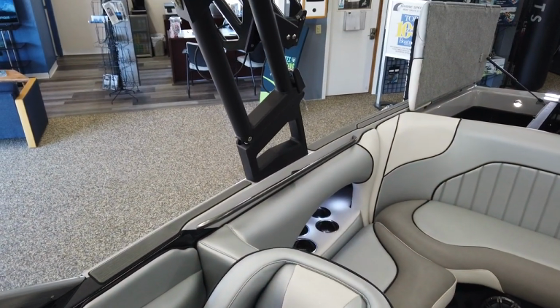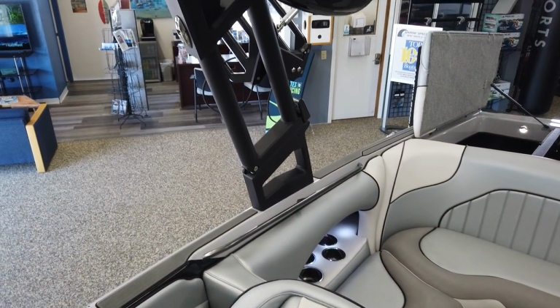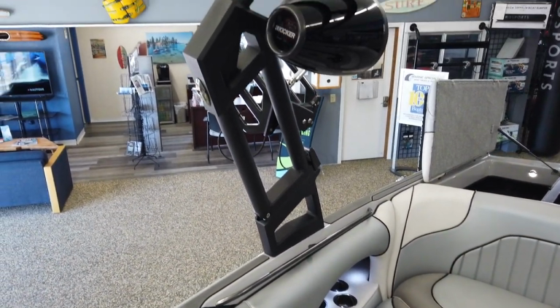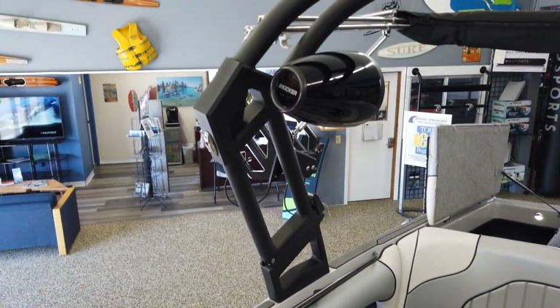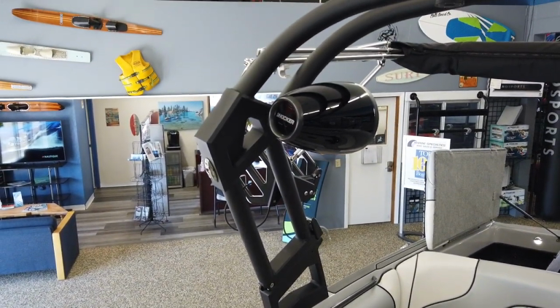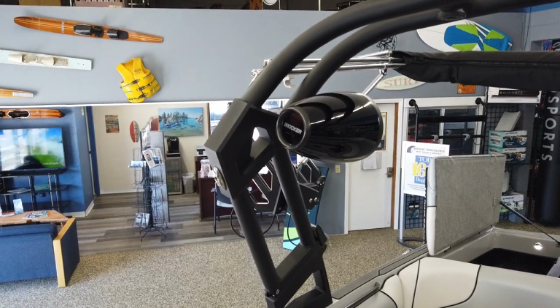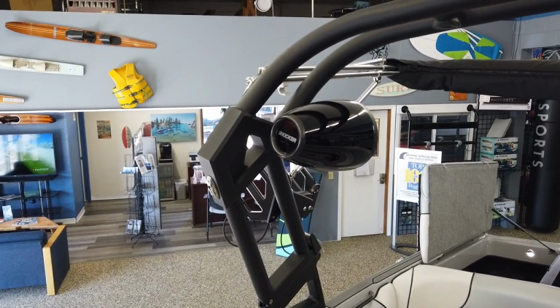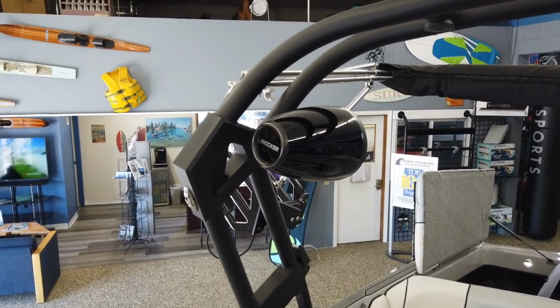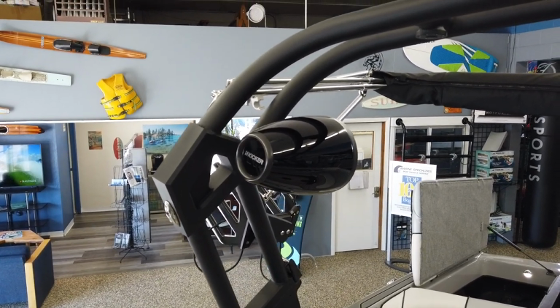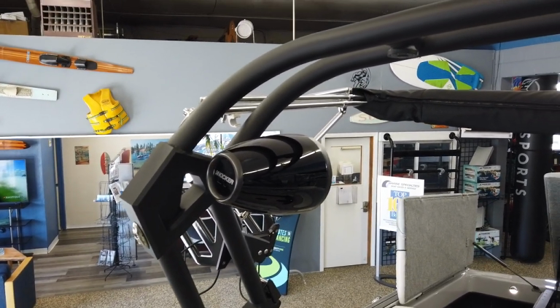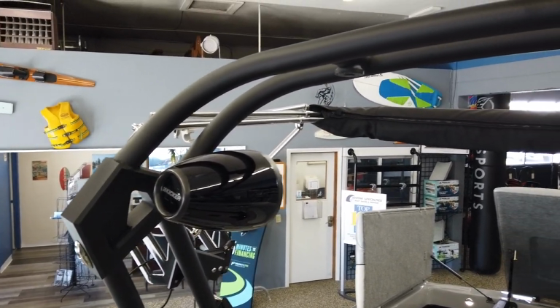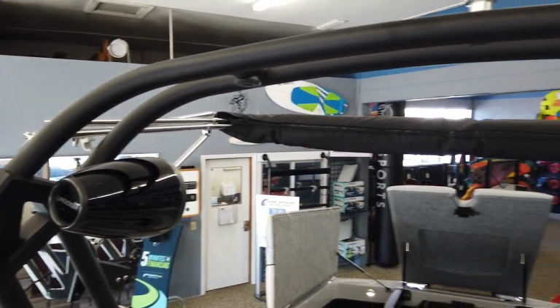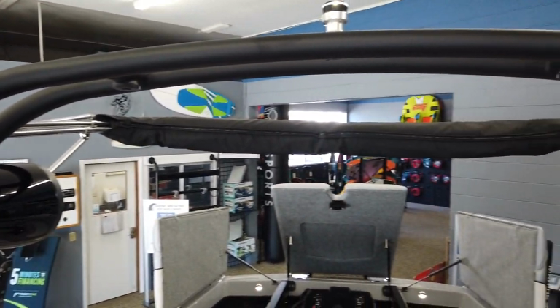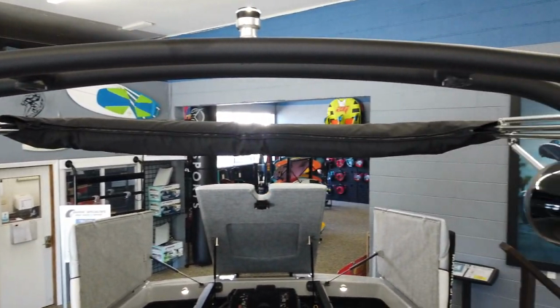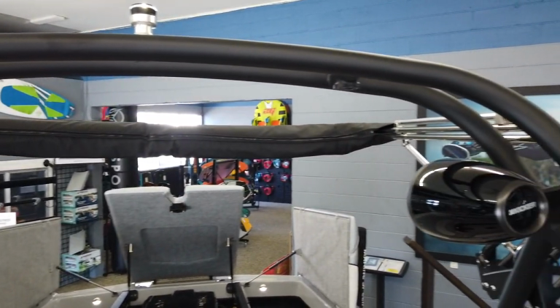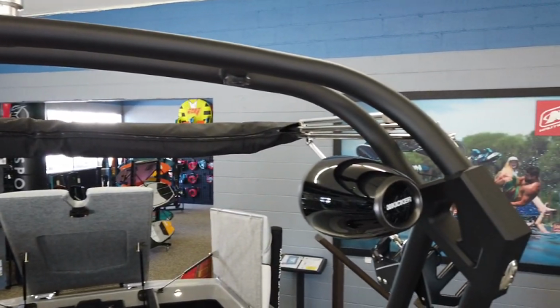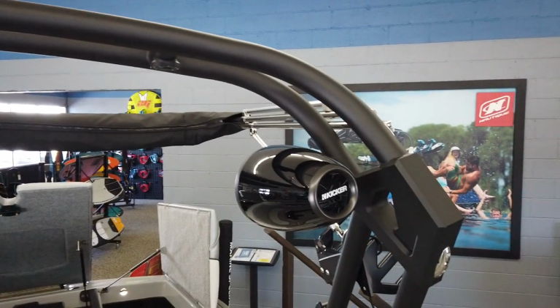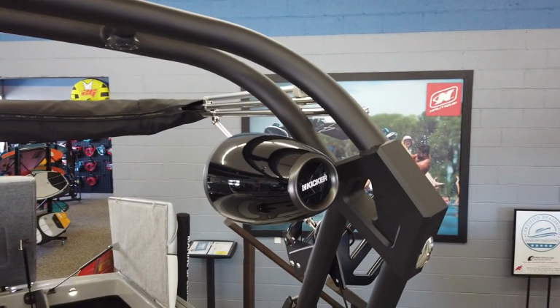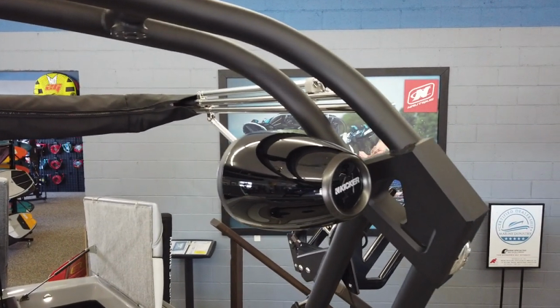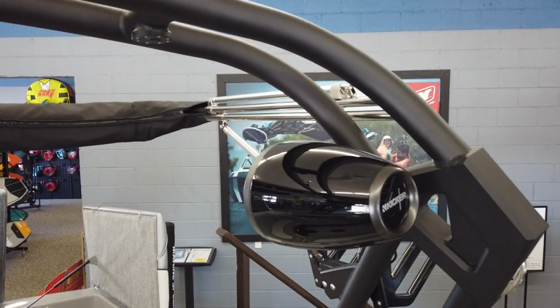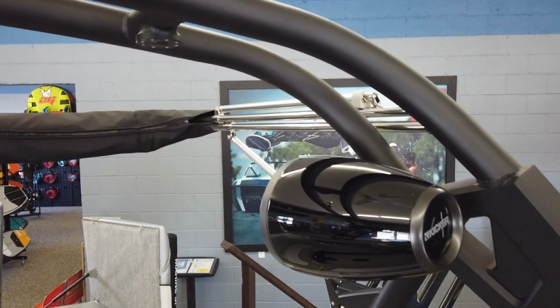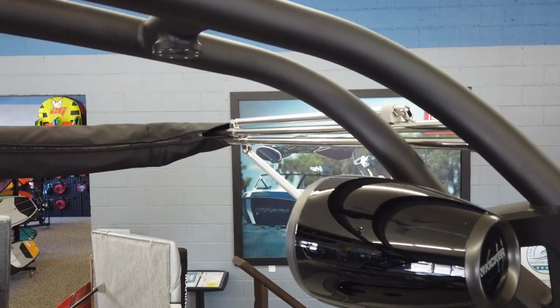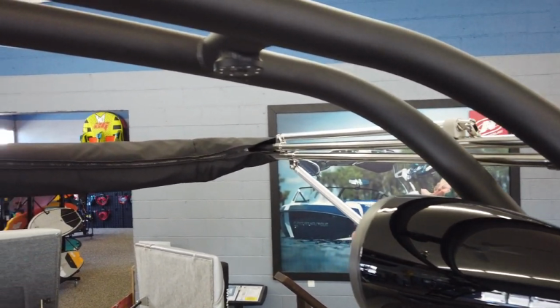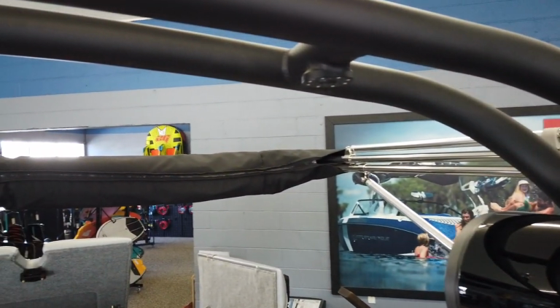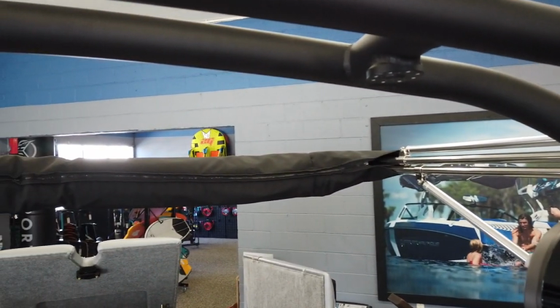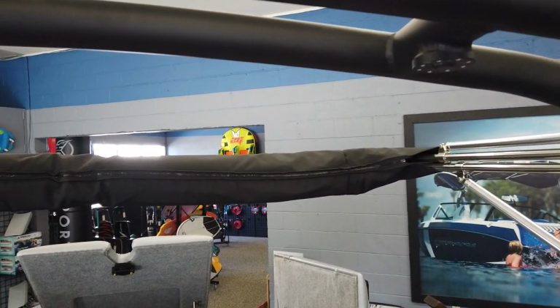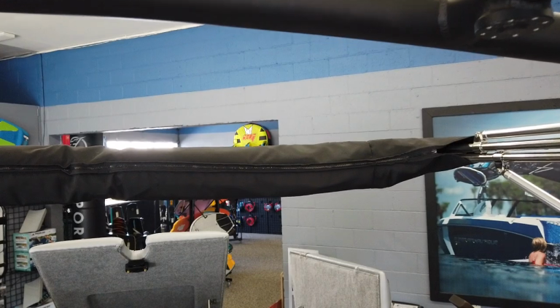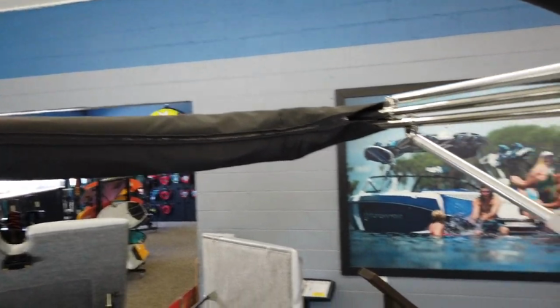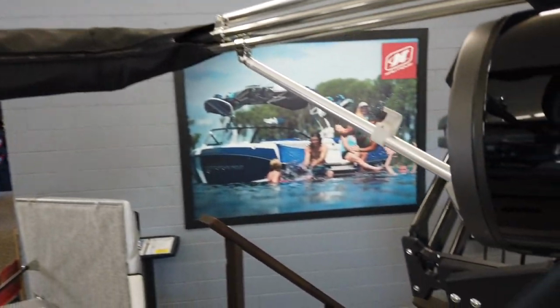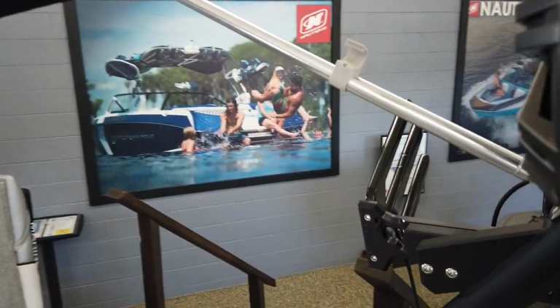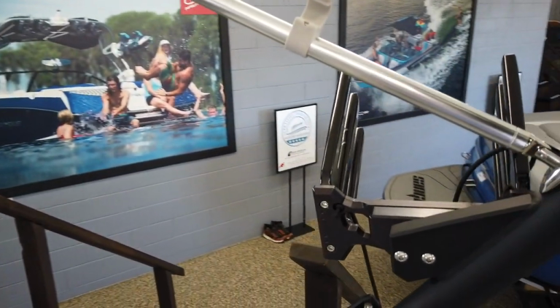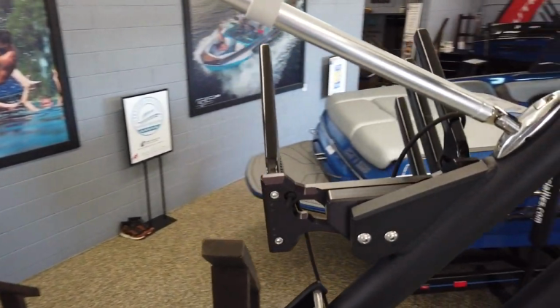Collapsible tower with Kicker audio tower speakers. Bimini top with board storage on top of the bimini and dedicated board racks.